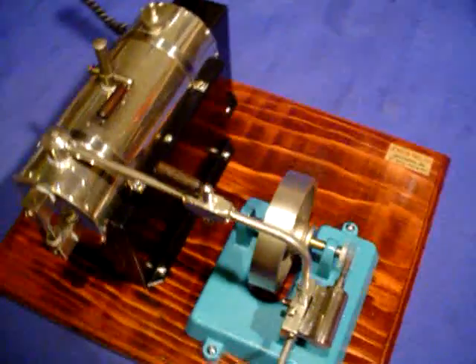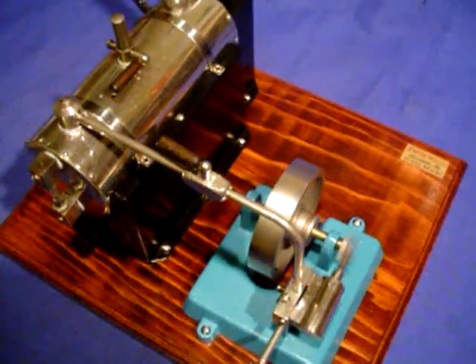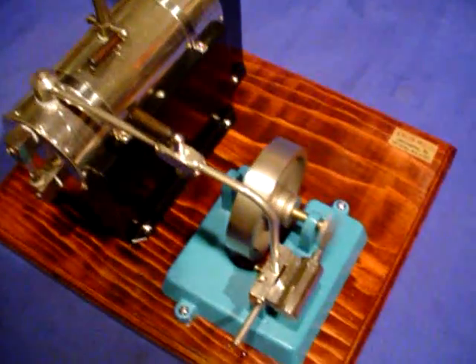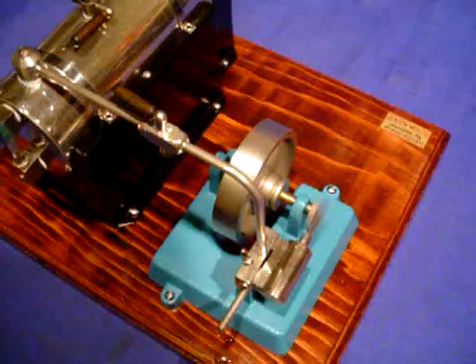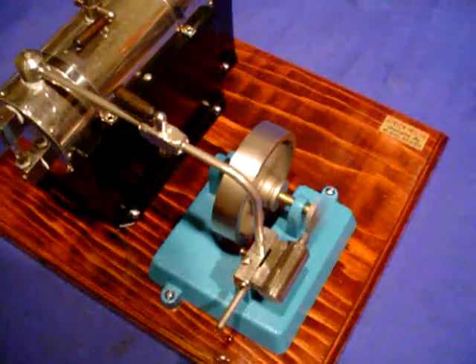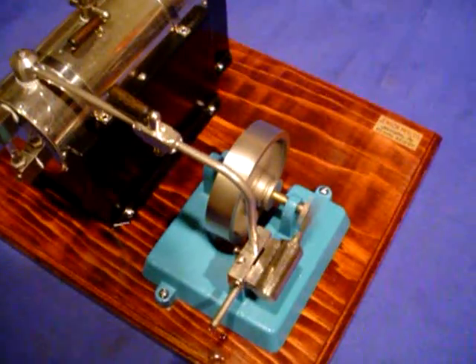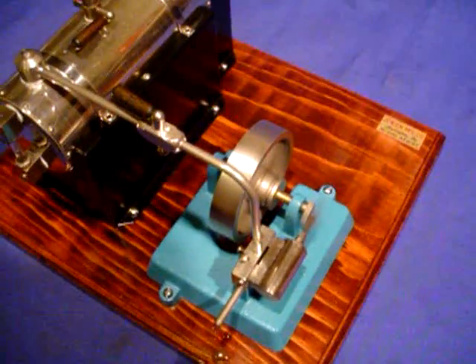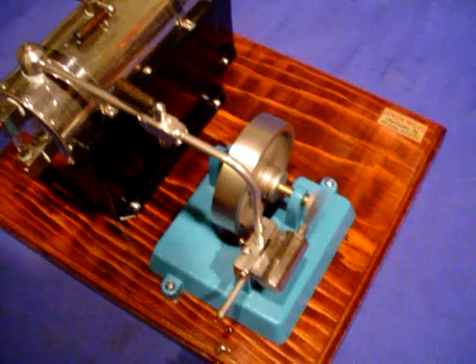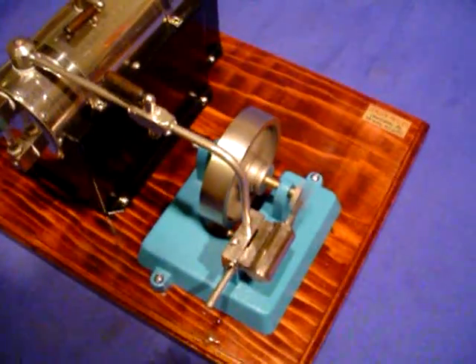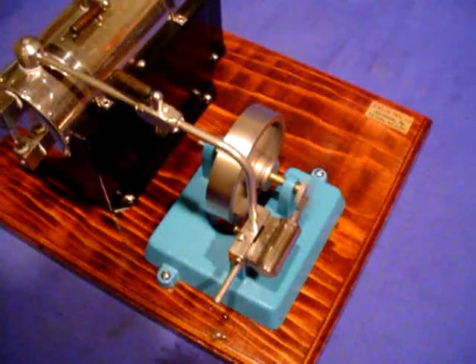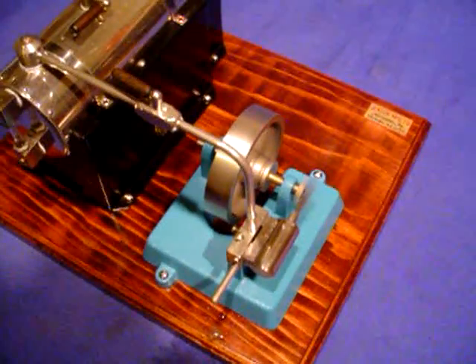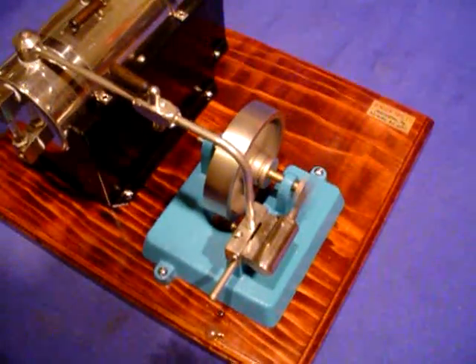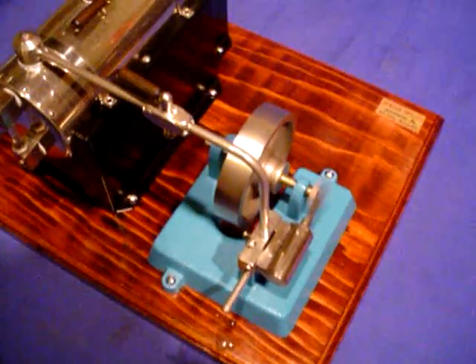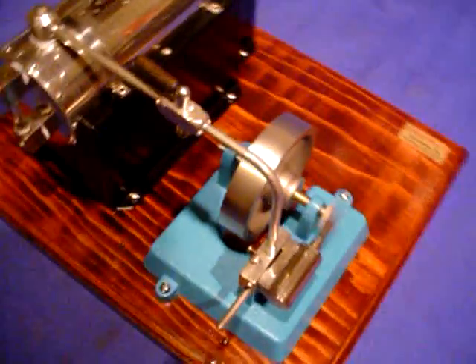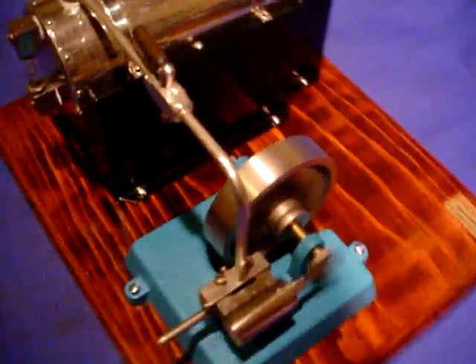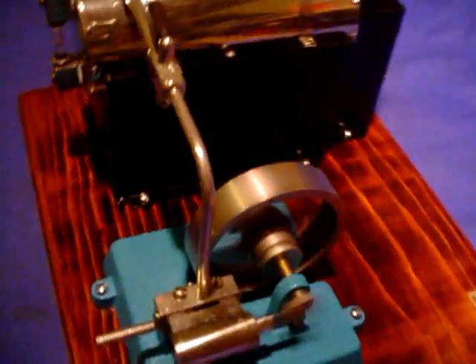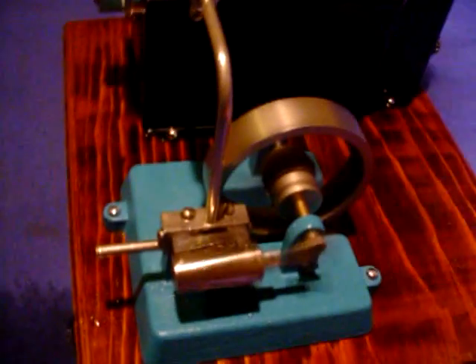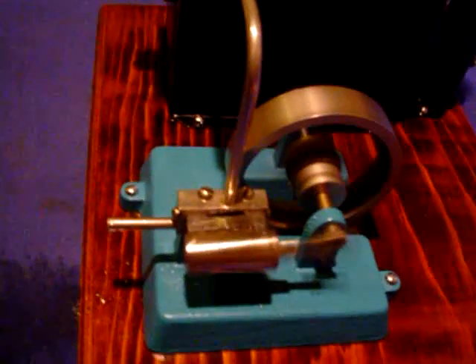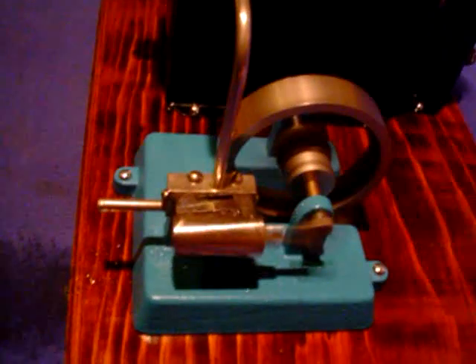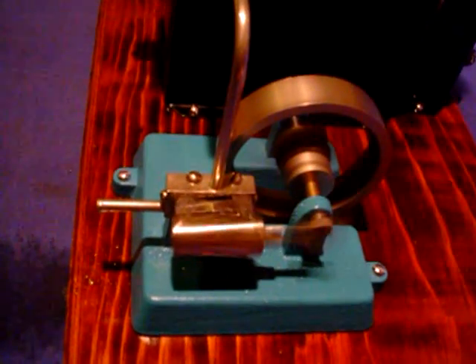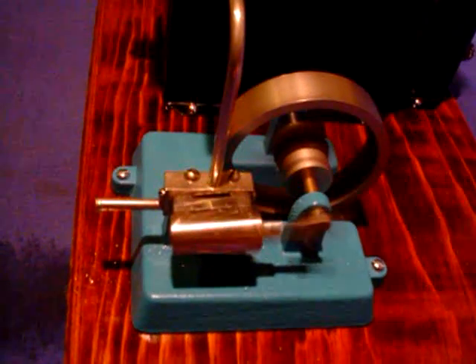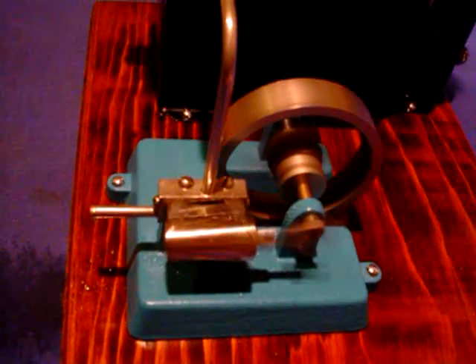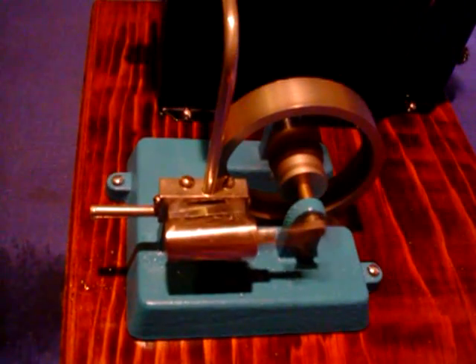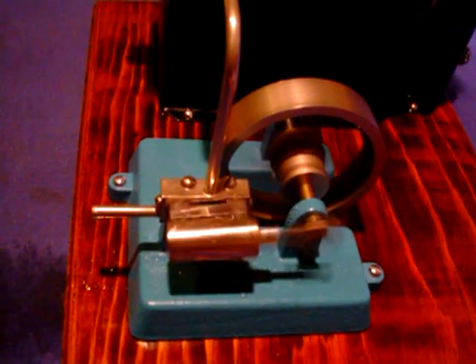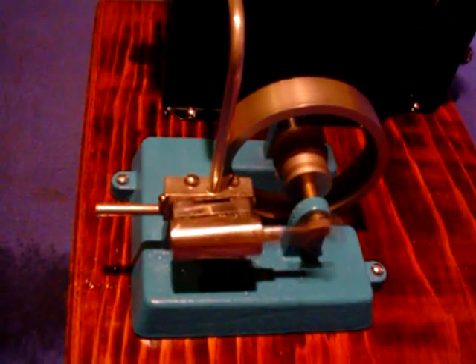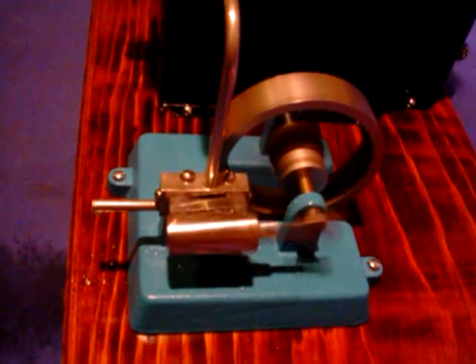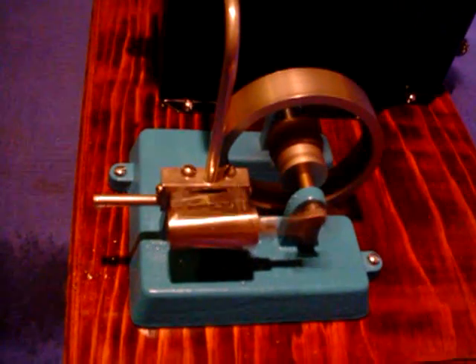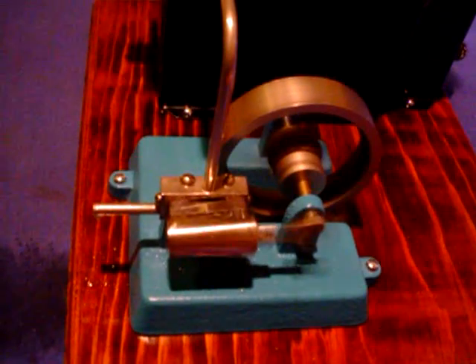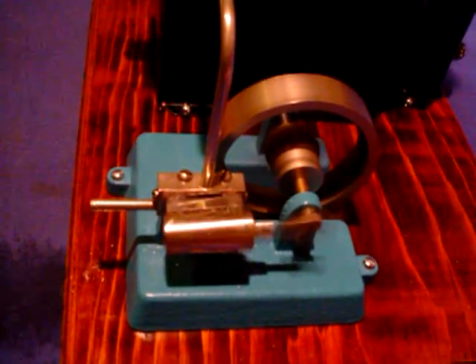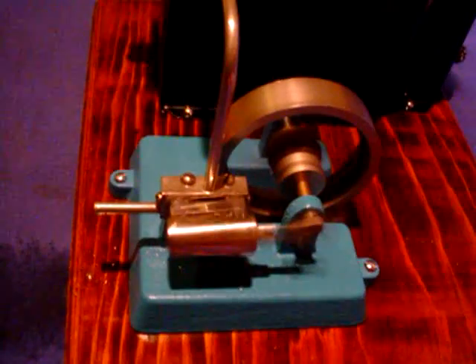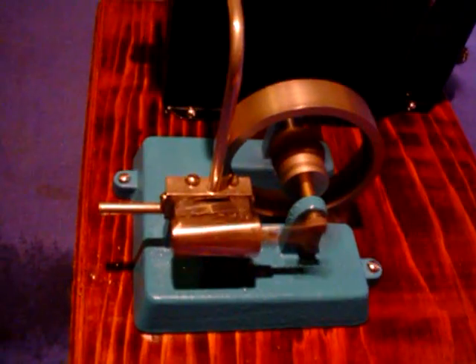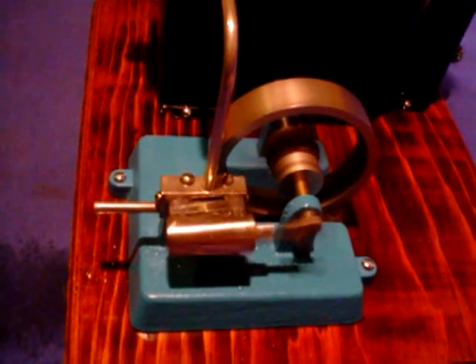It runs as smooth as silk. I think perhaps of all my engines, this little accelerator runs absolutely silky smooth. I'm really impressed with it — I like it a lot.